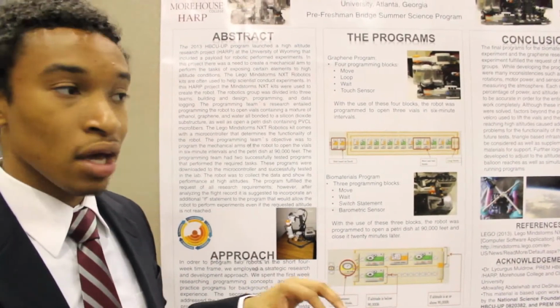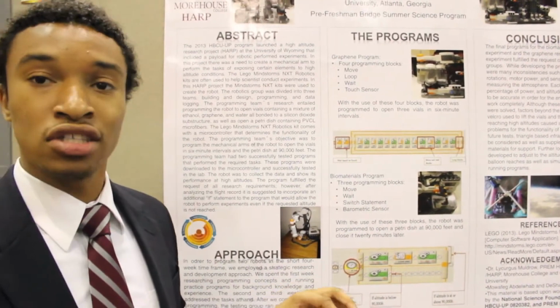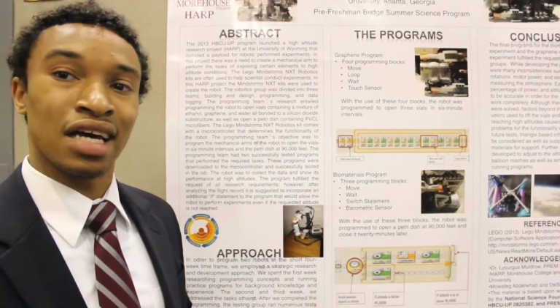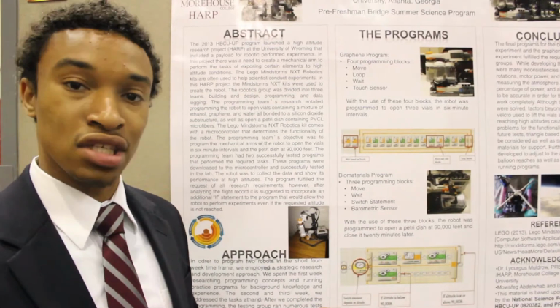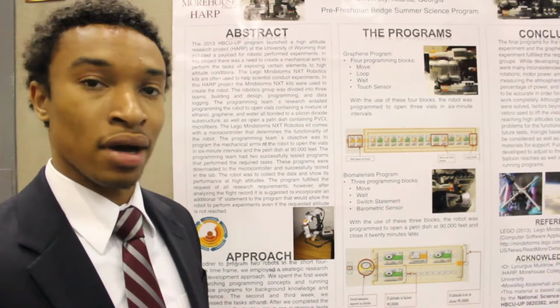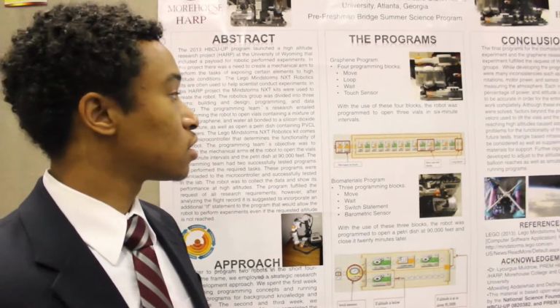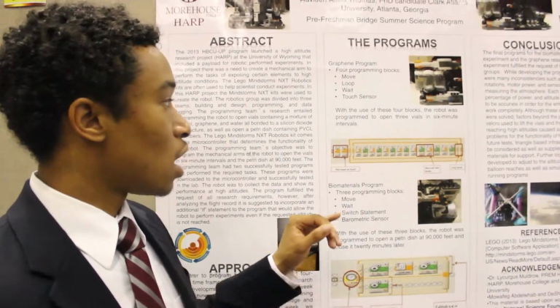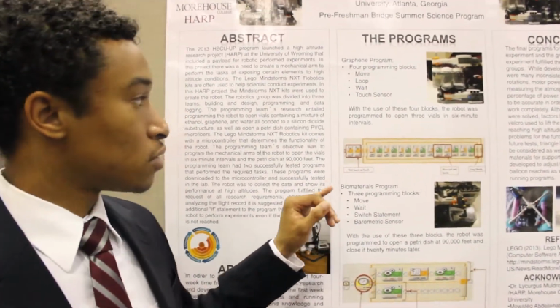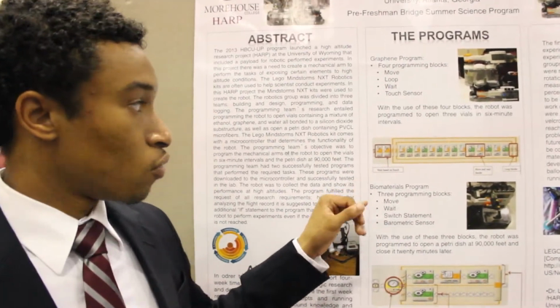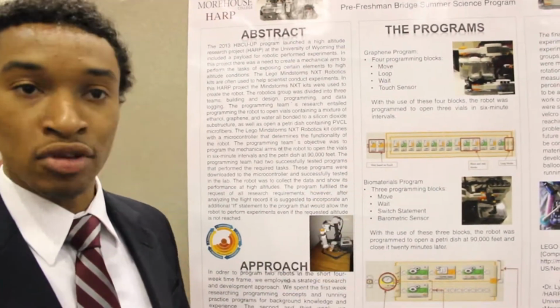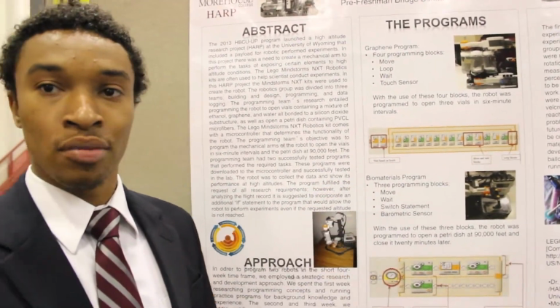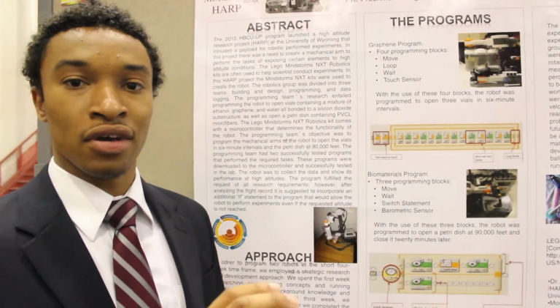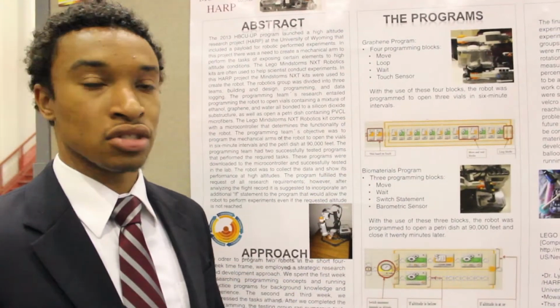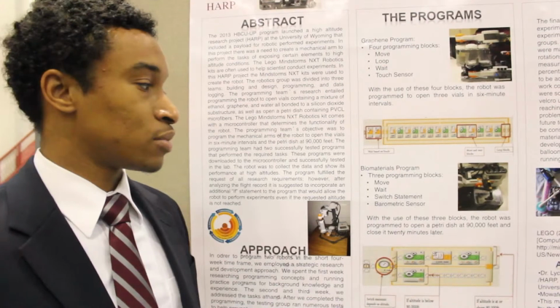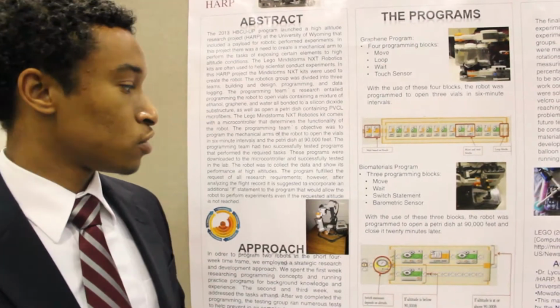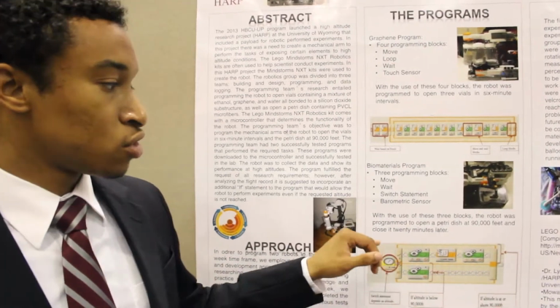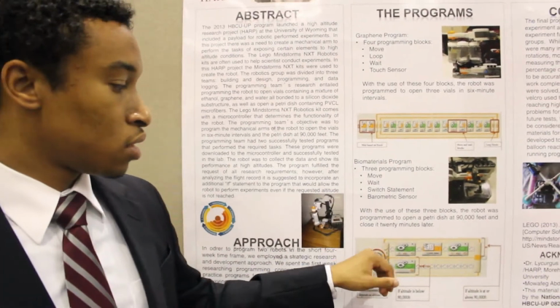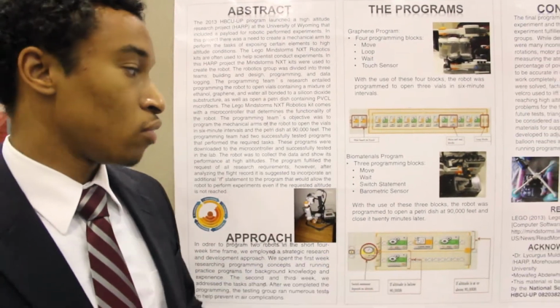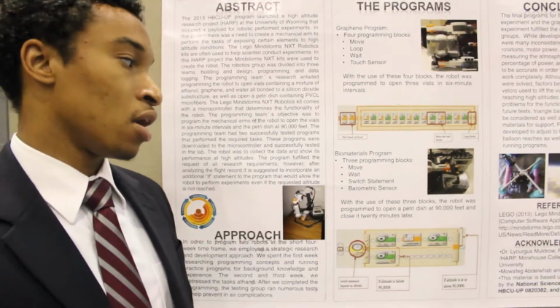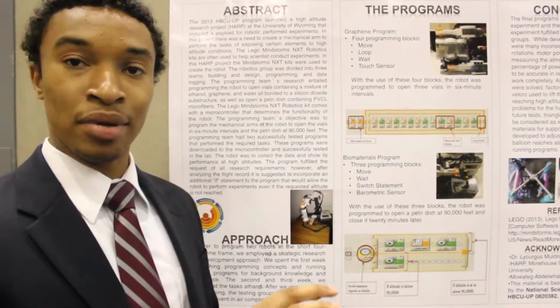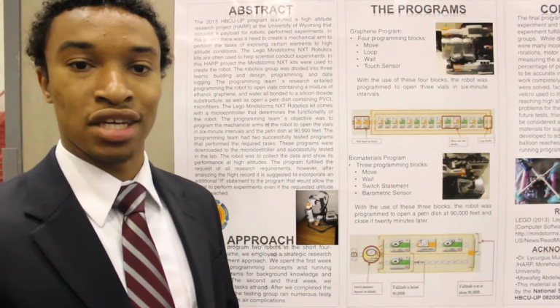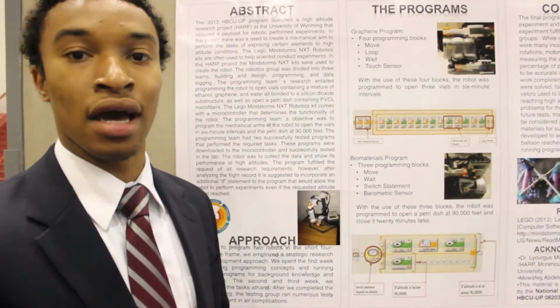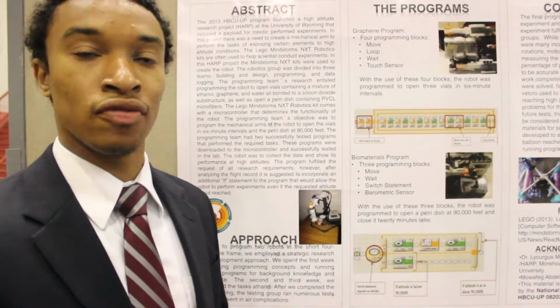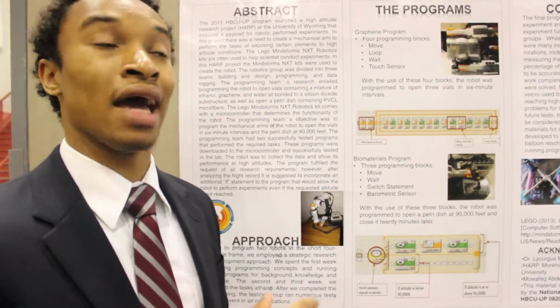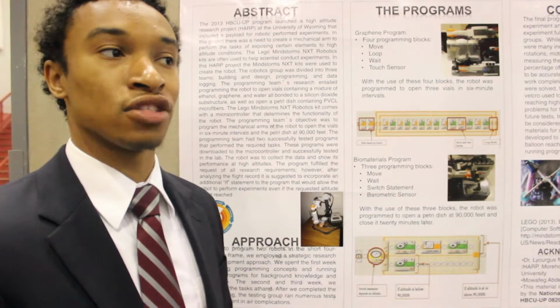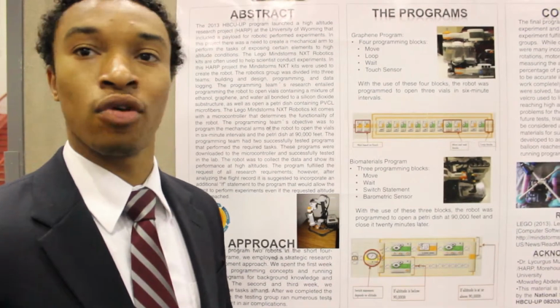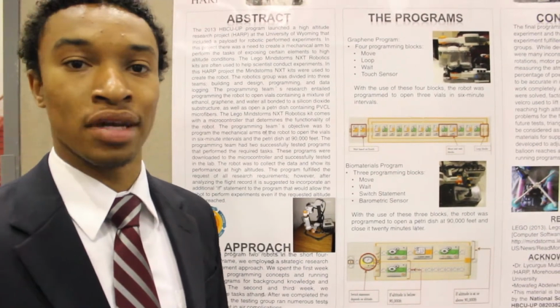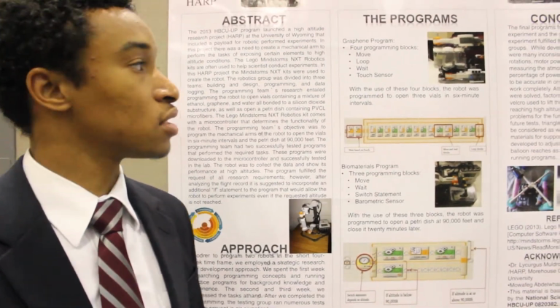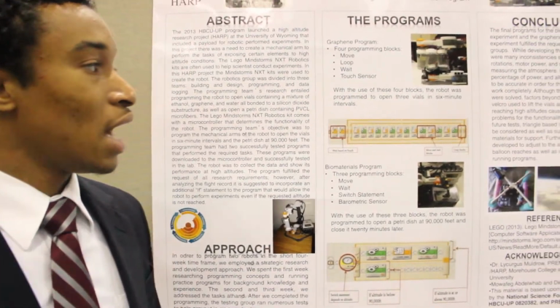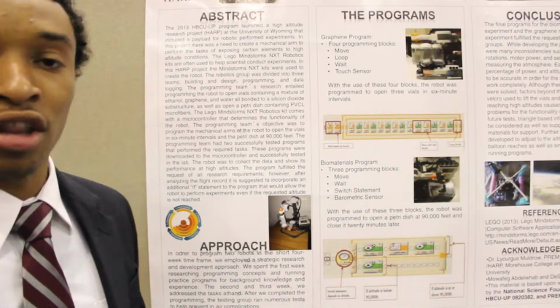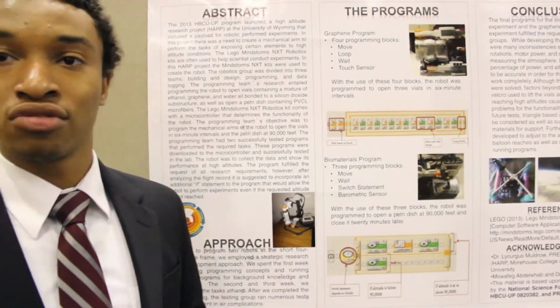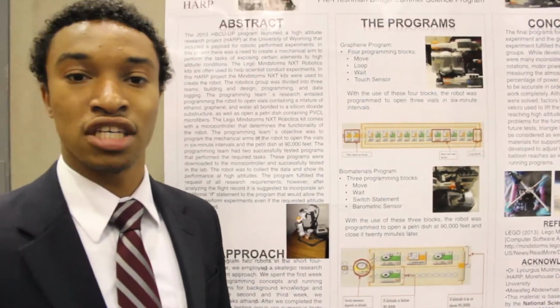It resulted in us designing two separate robots. One which opened up the graphene valves at six minute intervals, and one which opened up the petri dish at 90,000 feet for 20 minutes. And overall, the programs were successful.